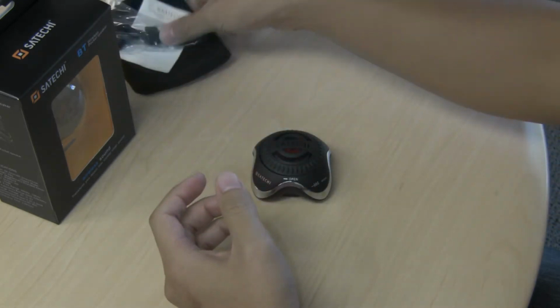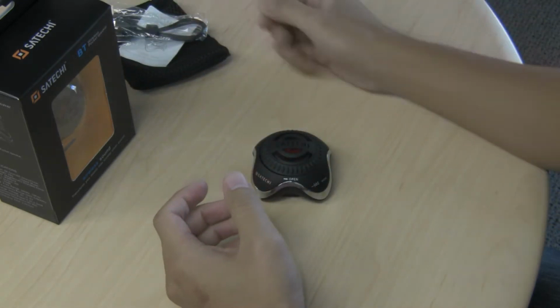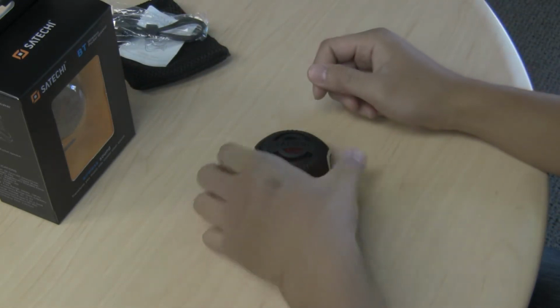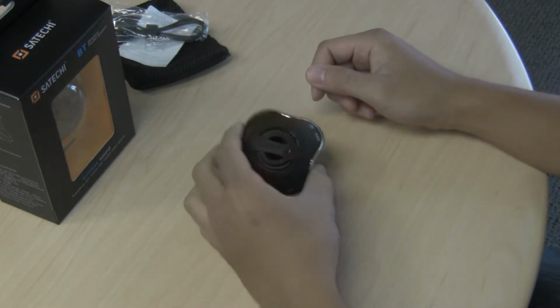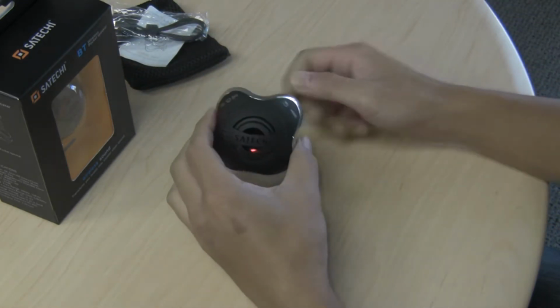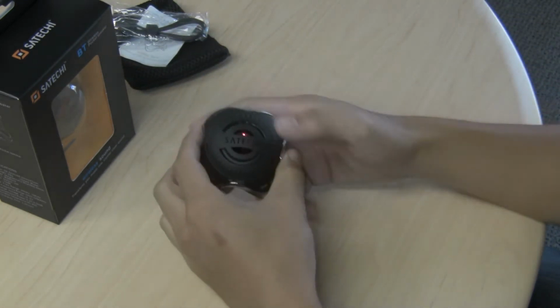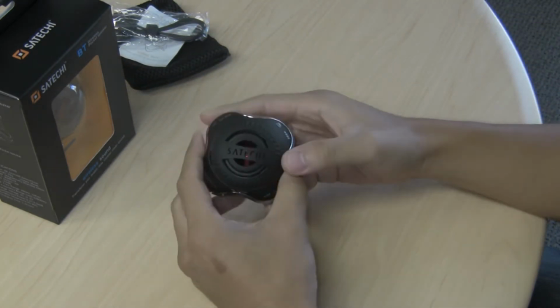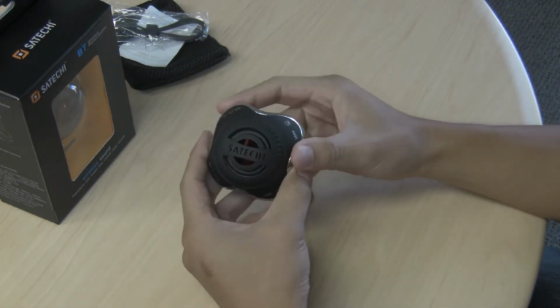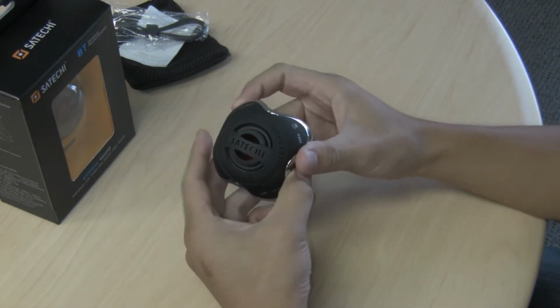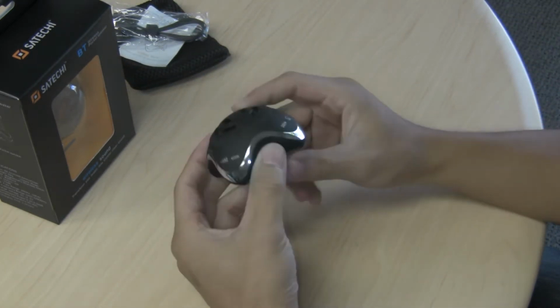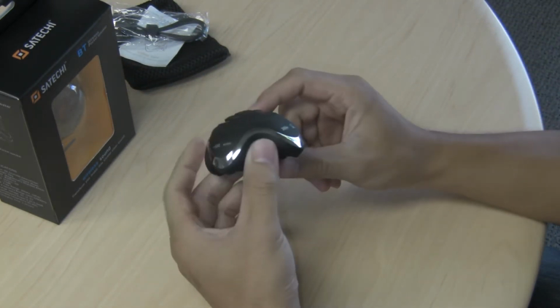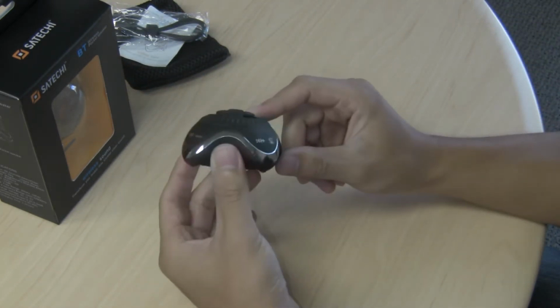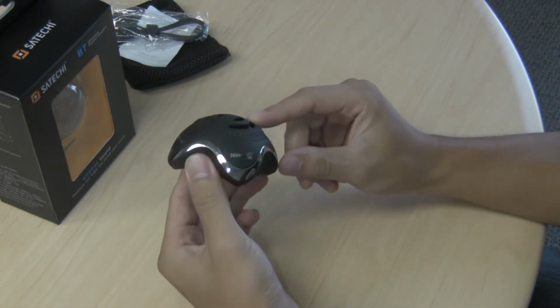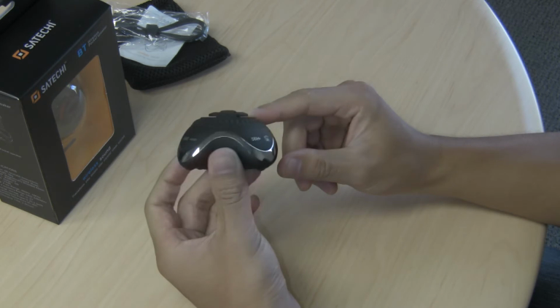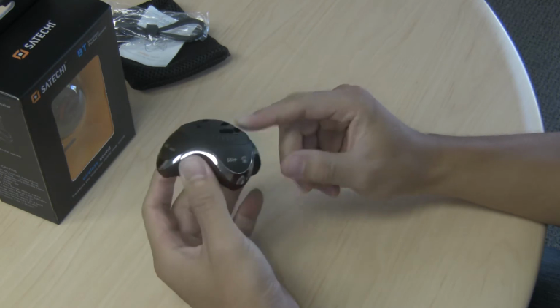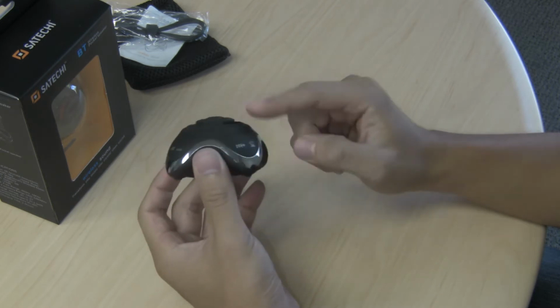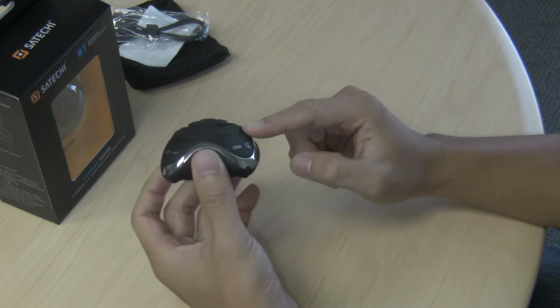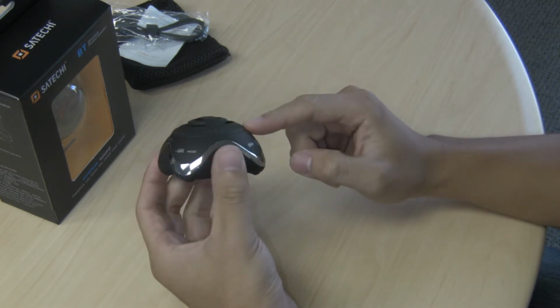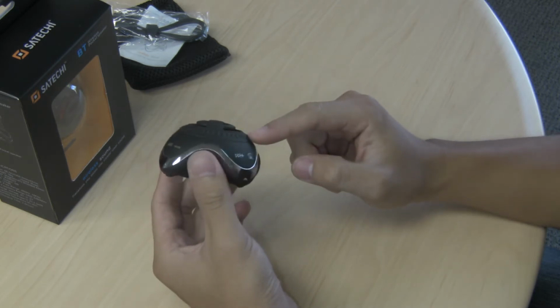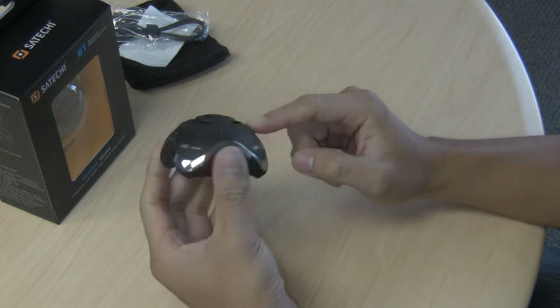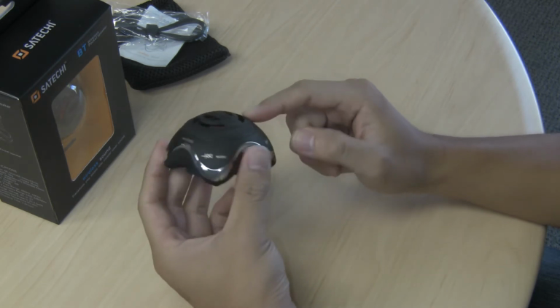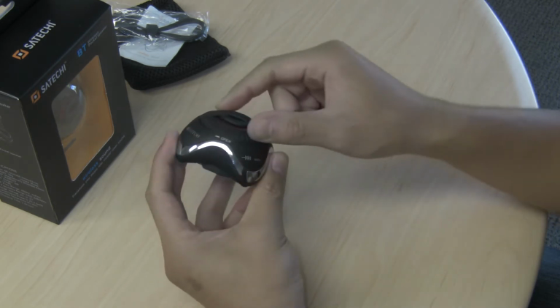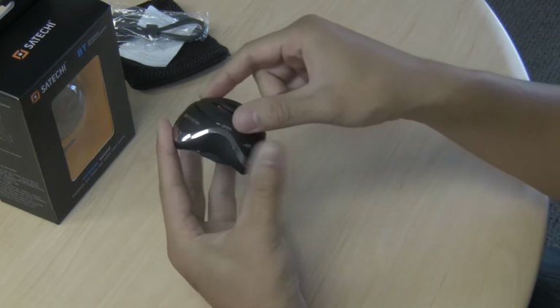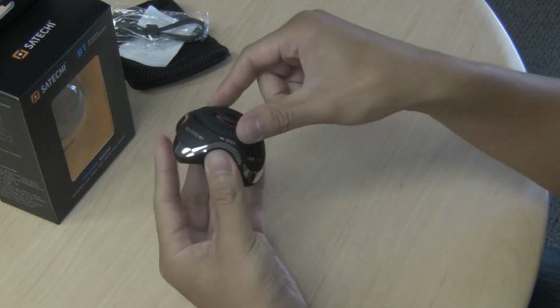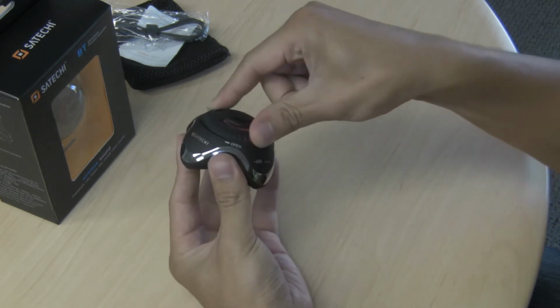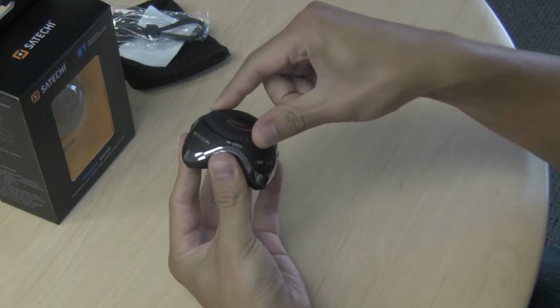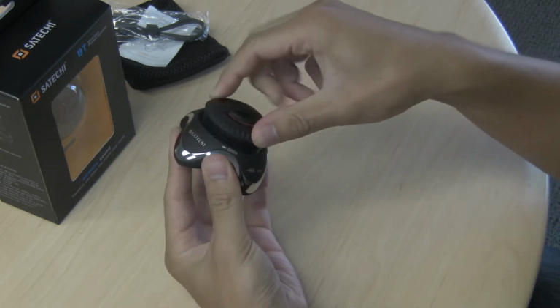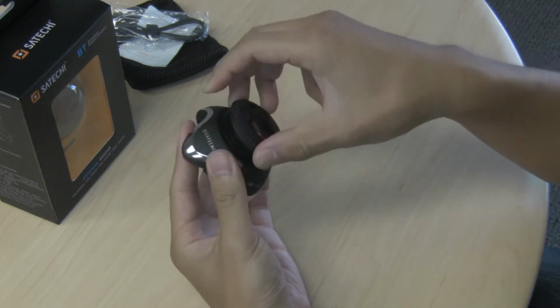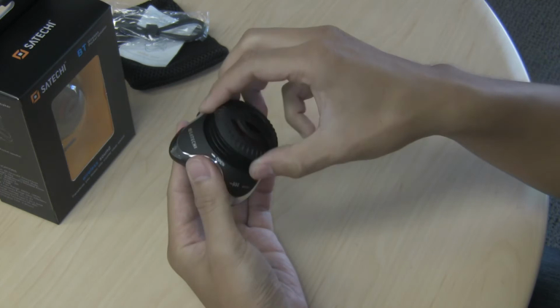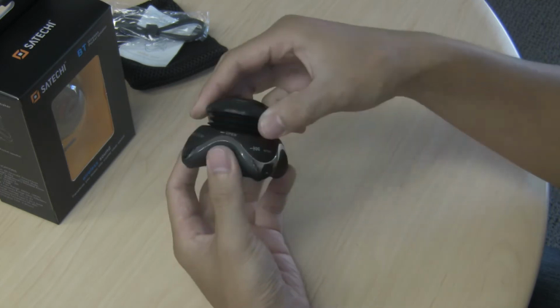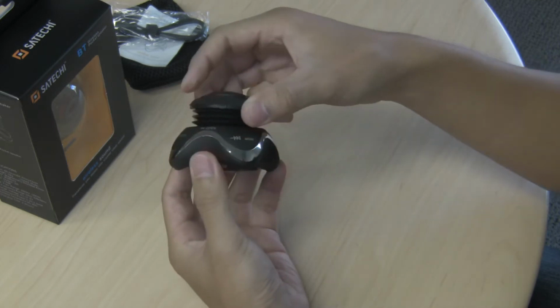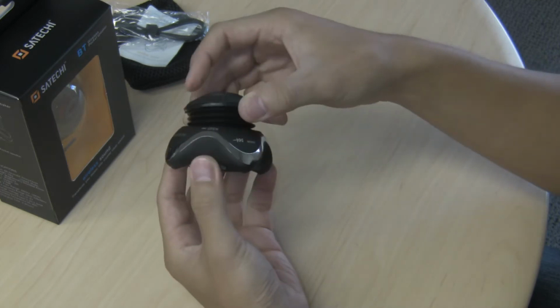When you first take the speaker out of the box it'll come in compact mode with the speaker down. To release the speaker you just twist the top and it'll pop out just like that.